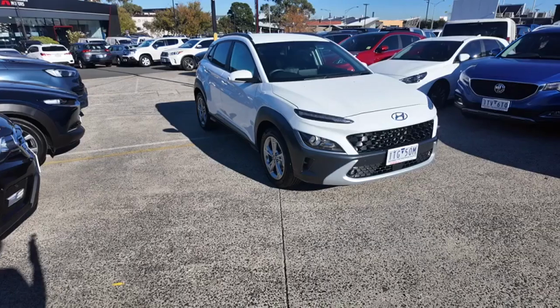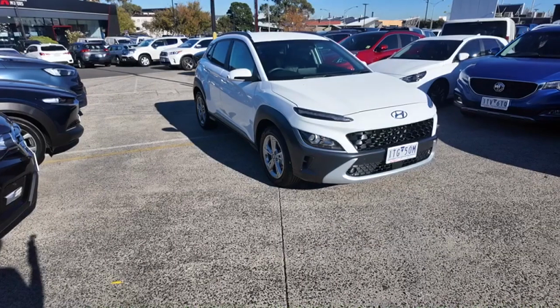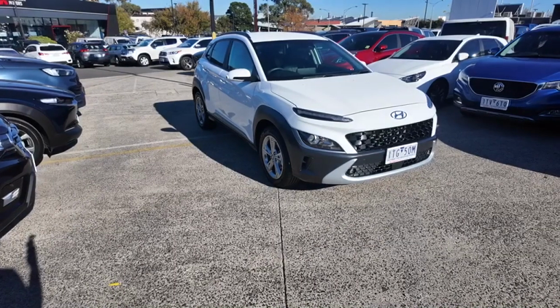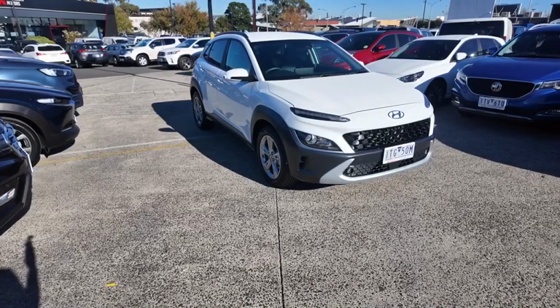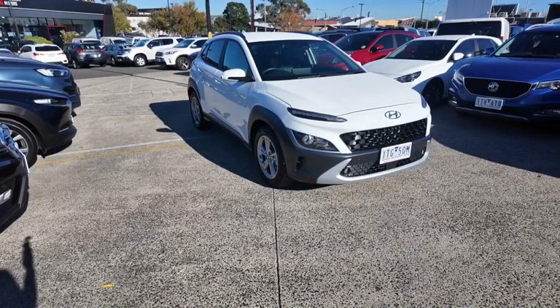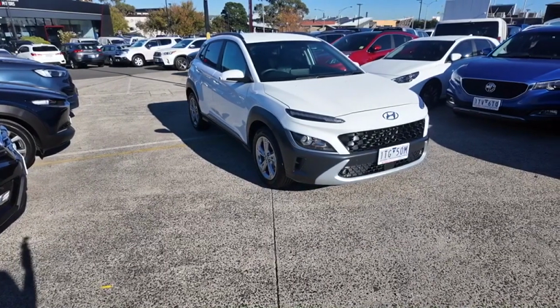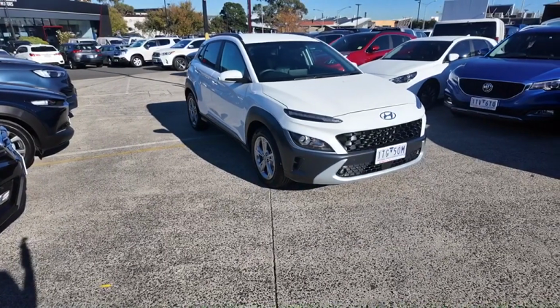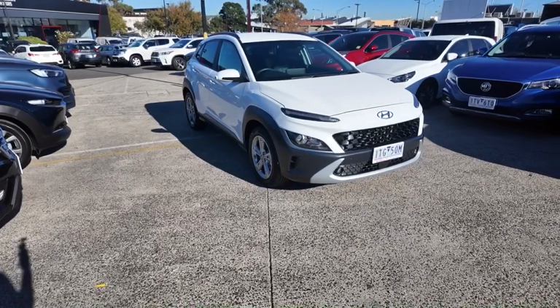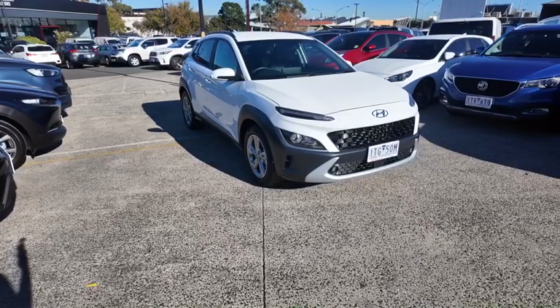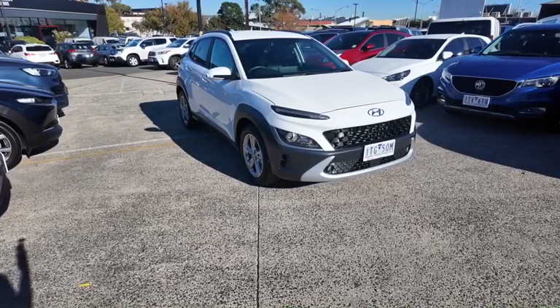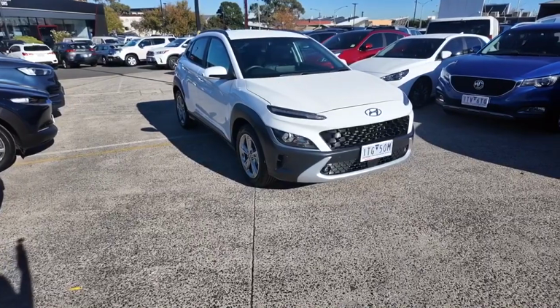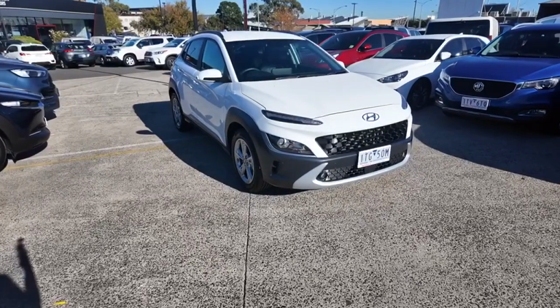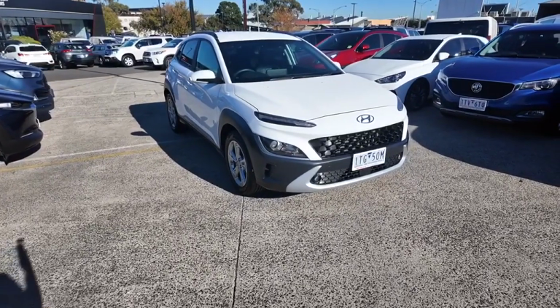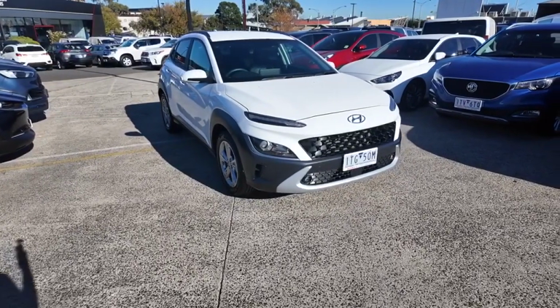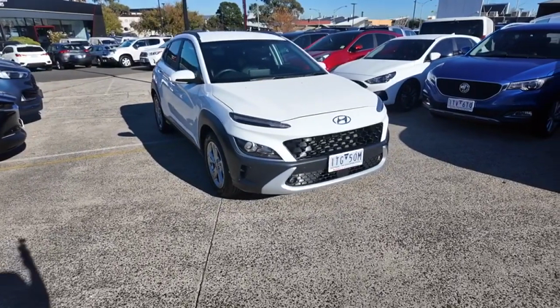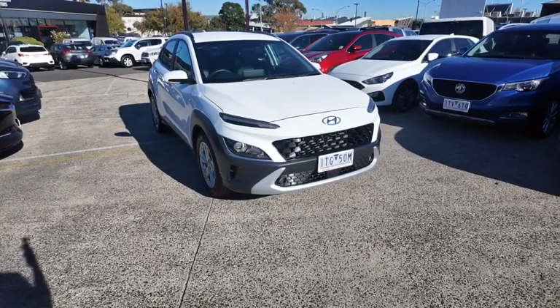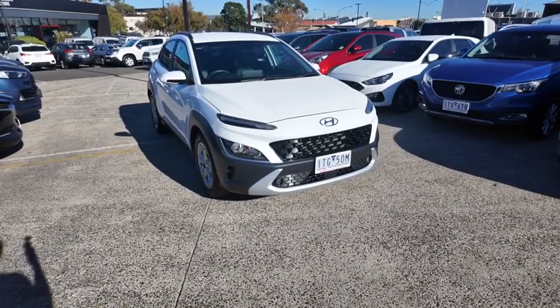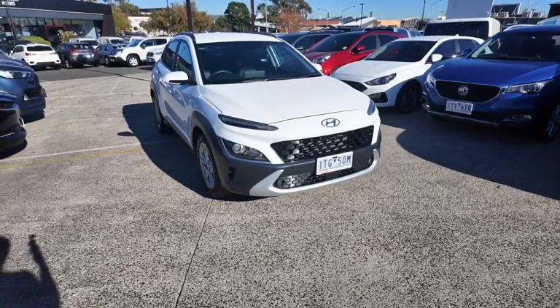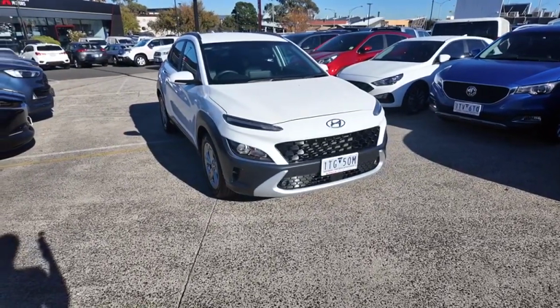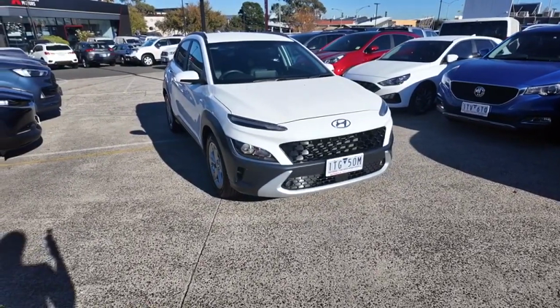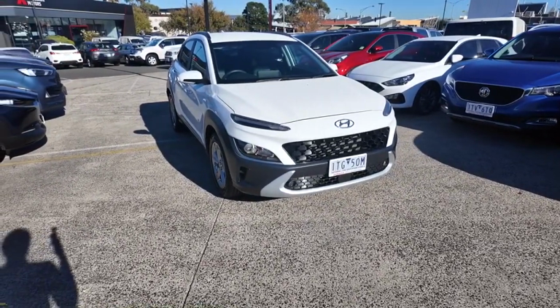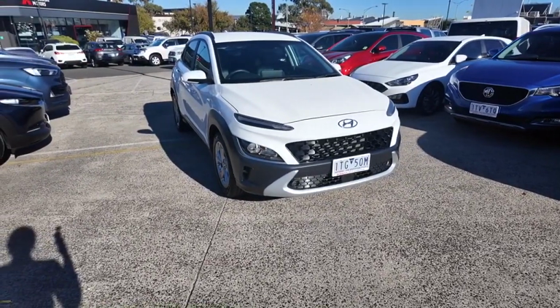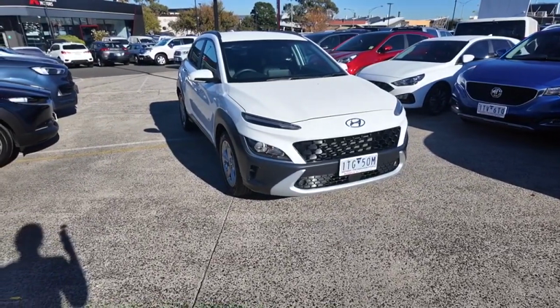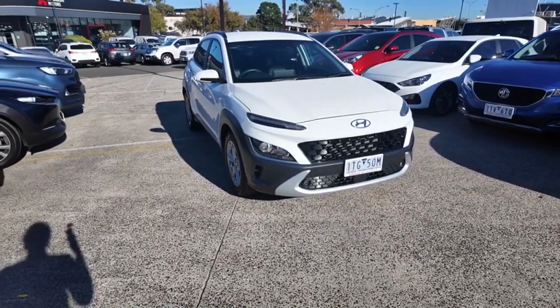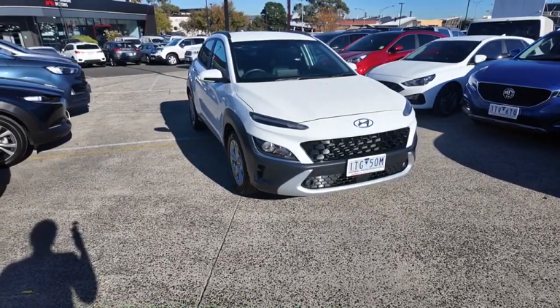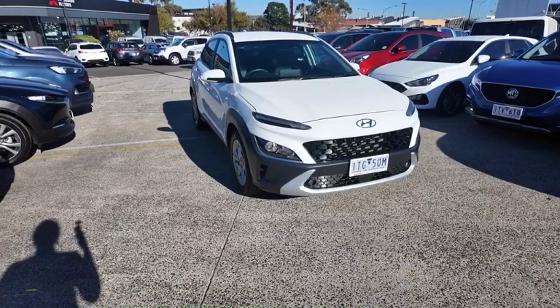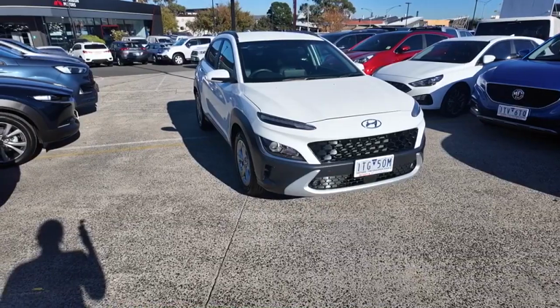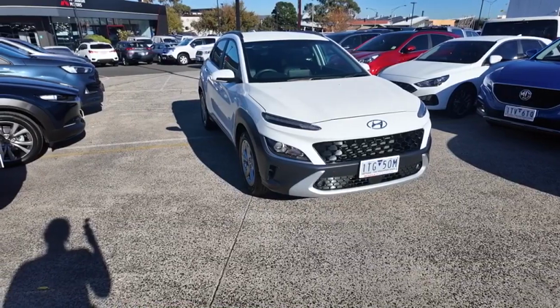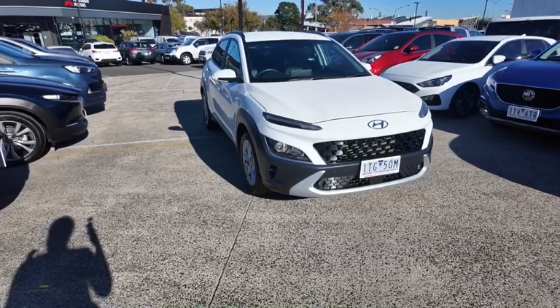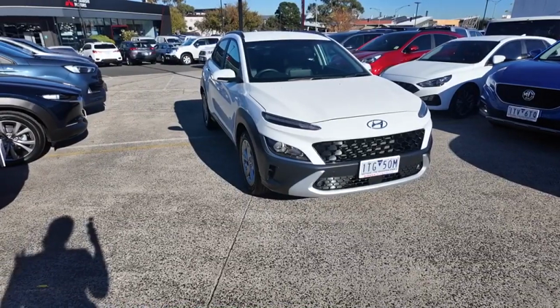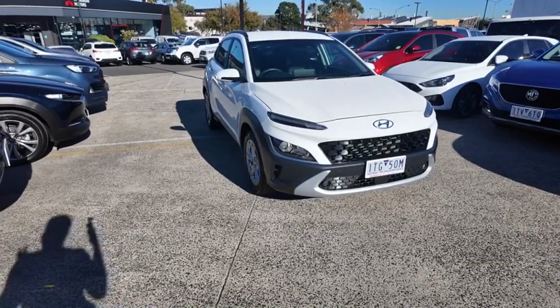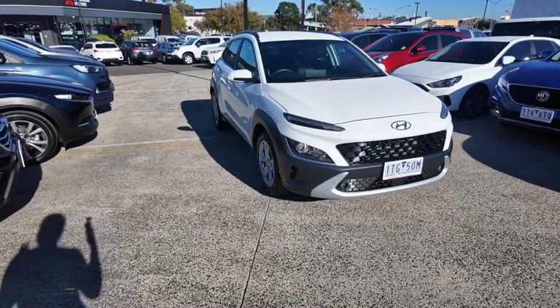Hello and welcome to Berwick Mitsubishi. My name is Winter and today I'll be taking you around the 2021 Hyundai Kona. This one is a really wonderful option — it is just over 7,000 Ks, which is really great for a used car.